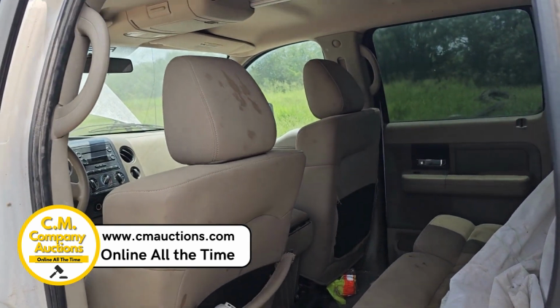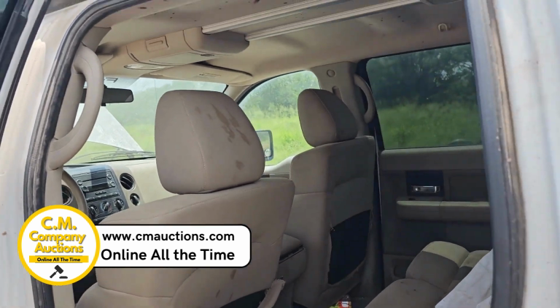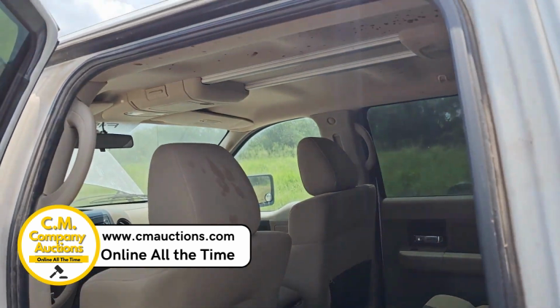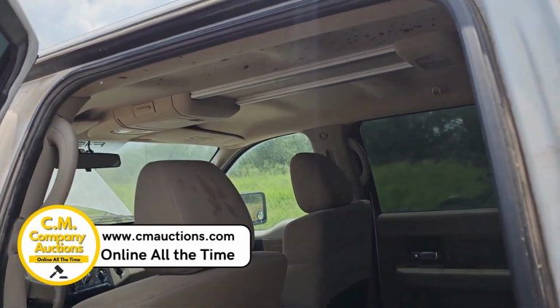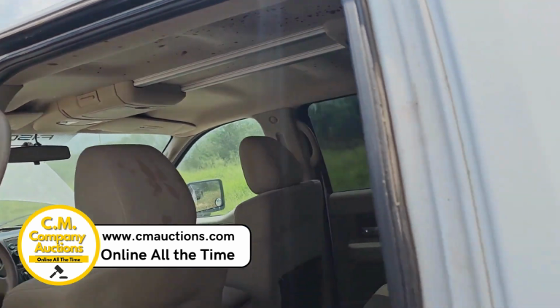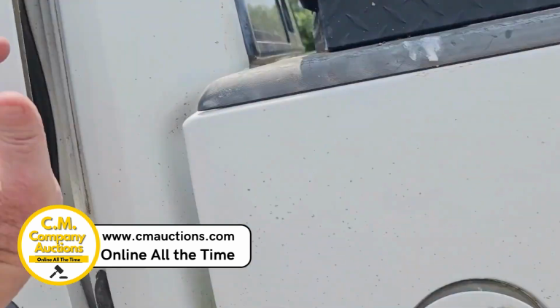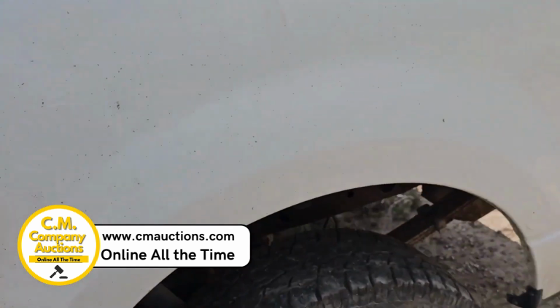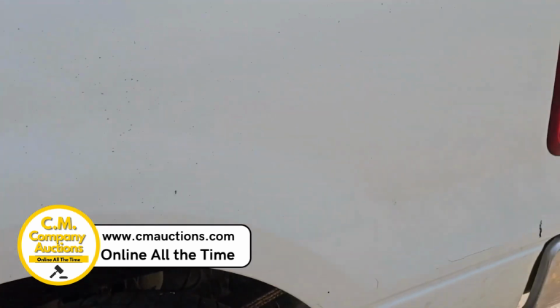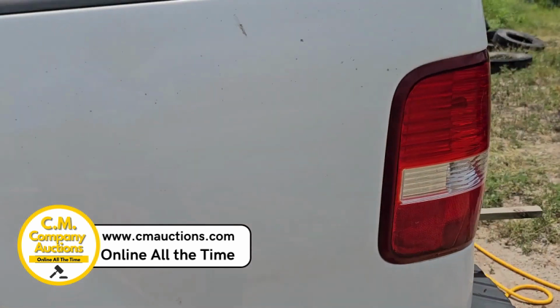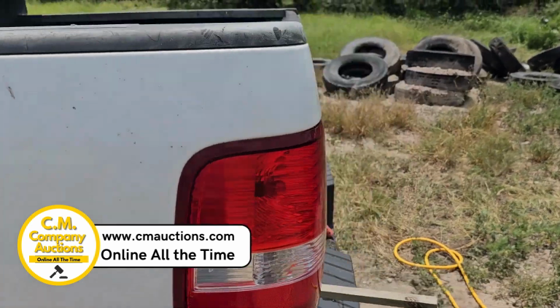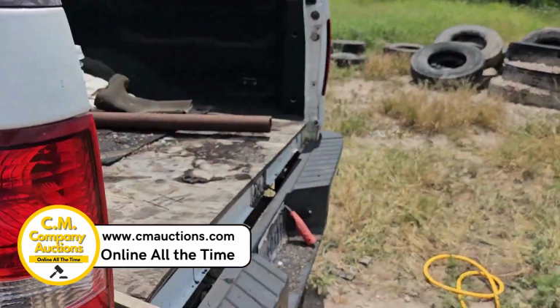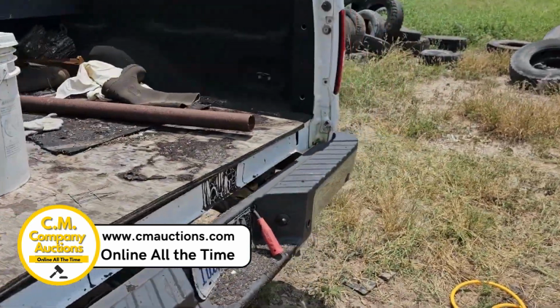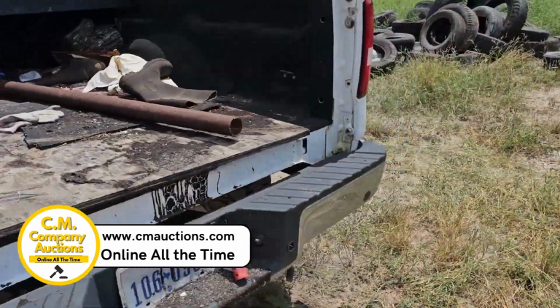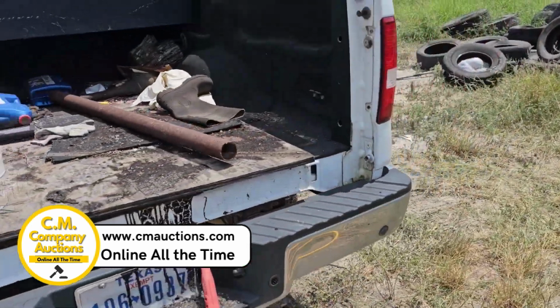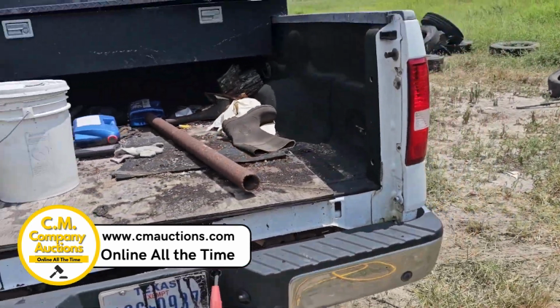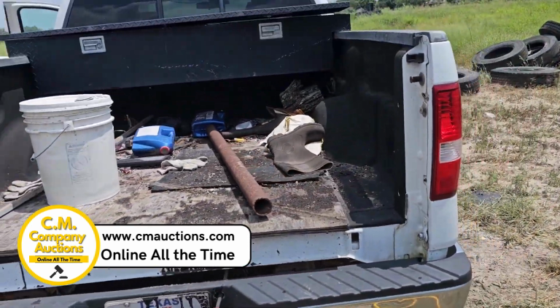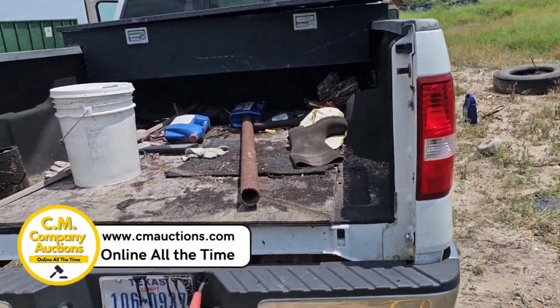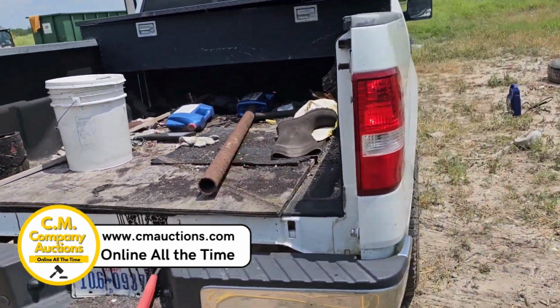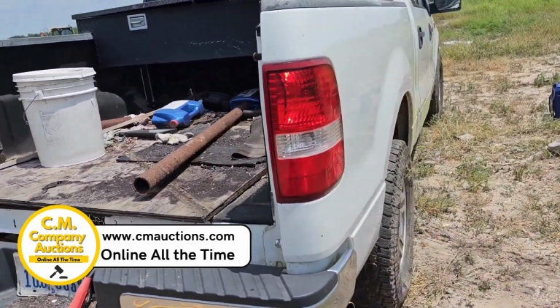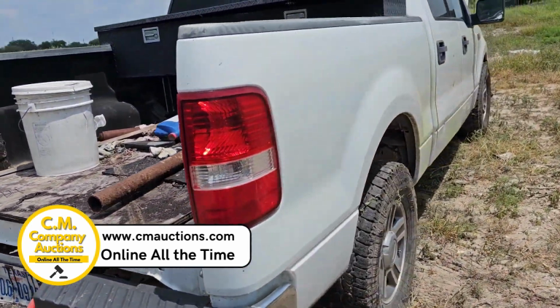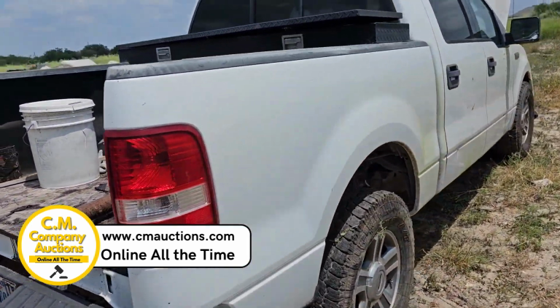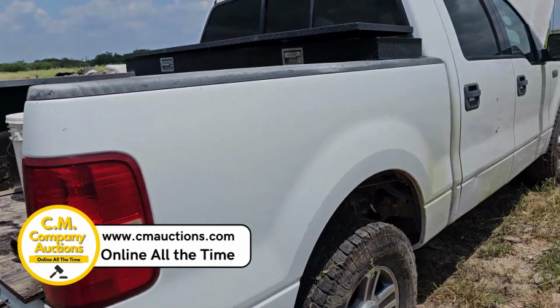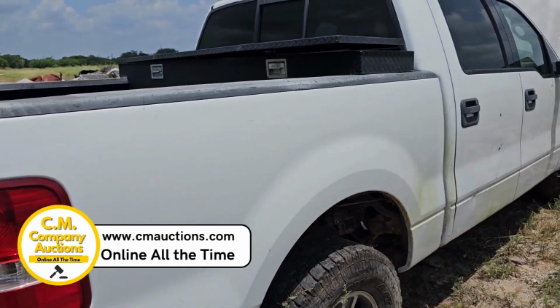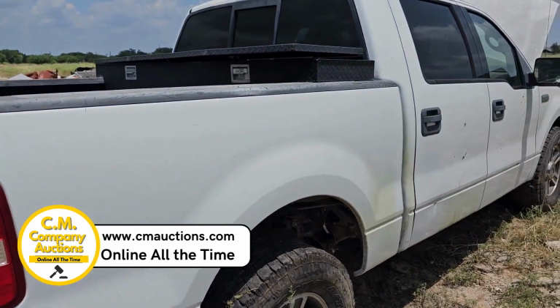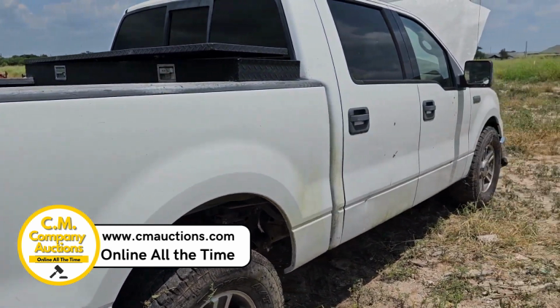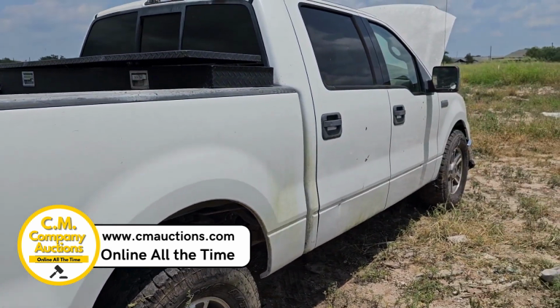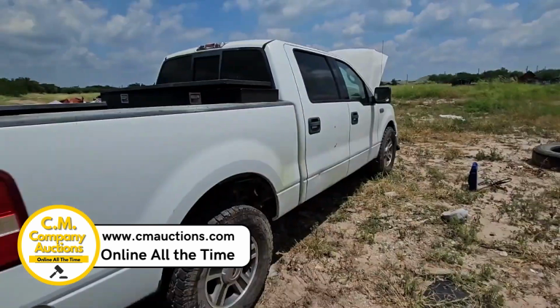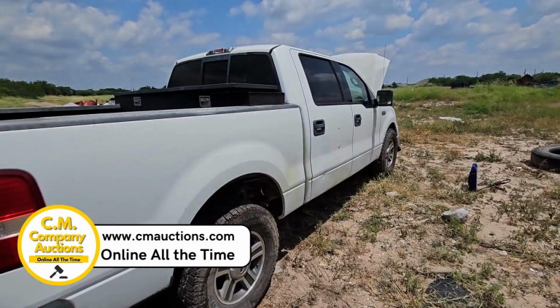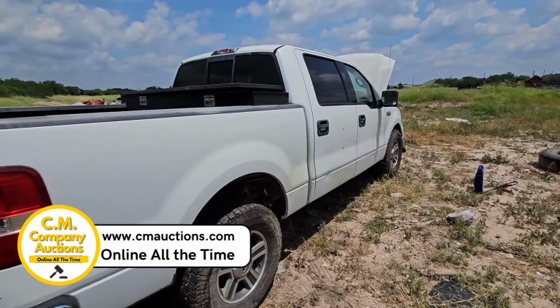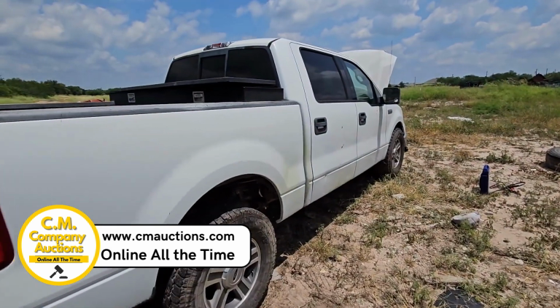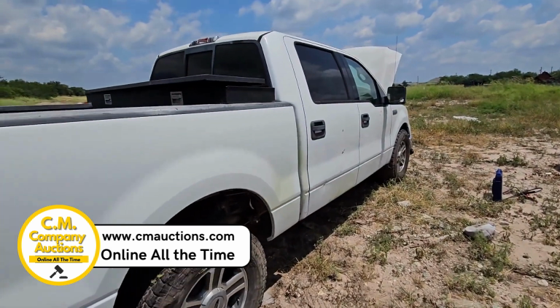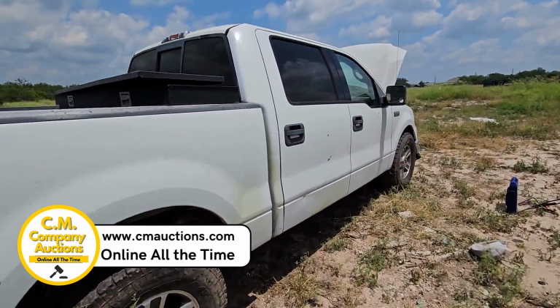It's got the overhead console. No tailgate. It's been sitting here for a good while — they've updated all their equipment. I put my jump box on it and it kicked right off.